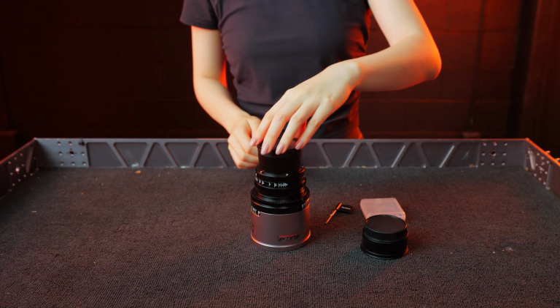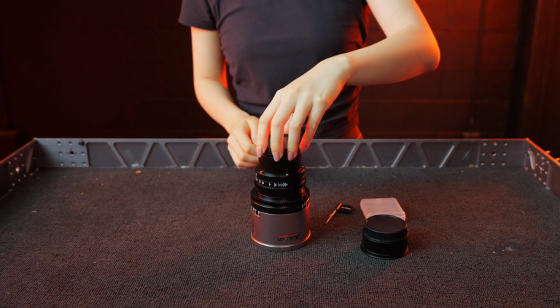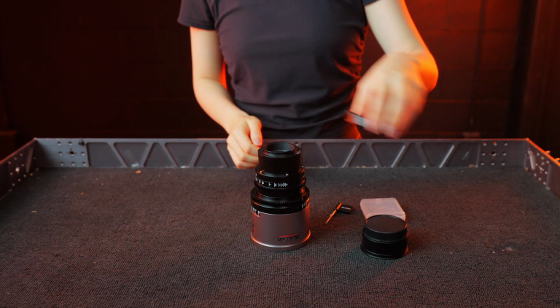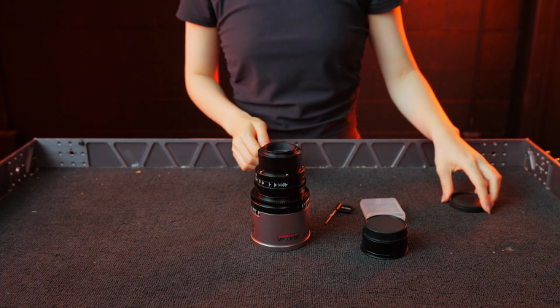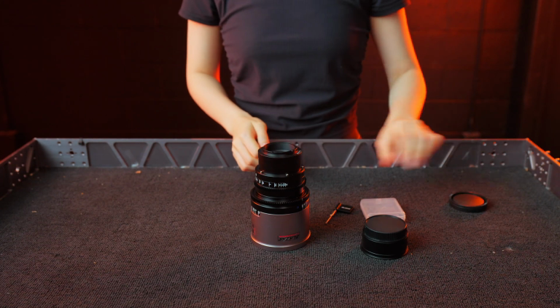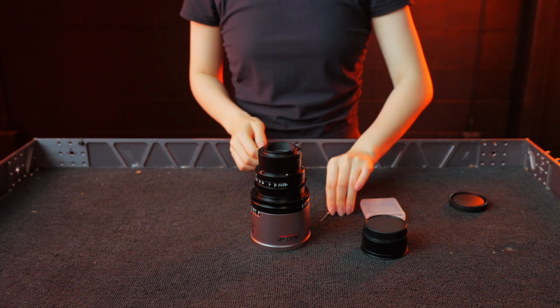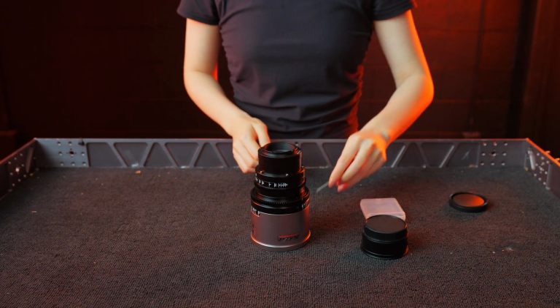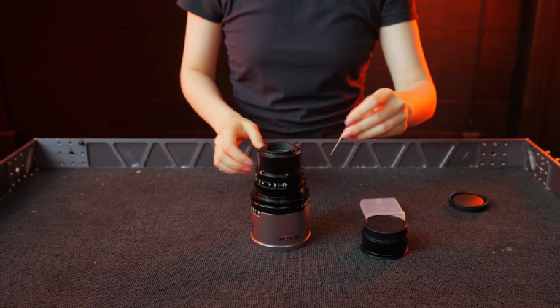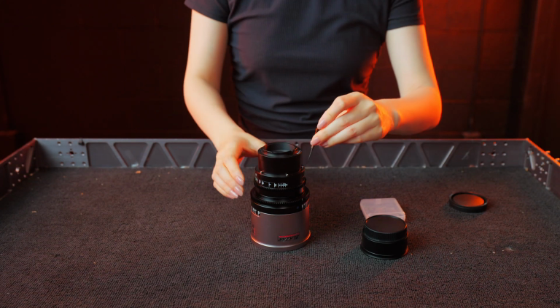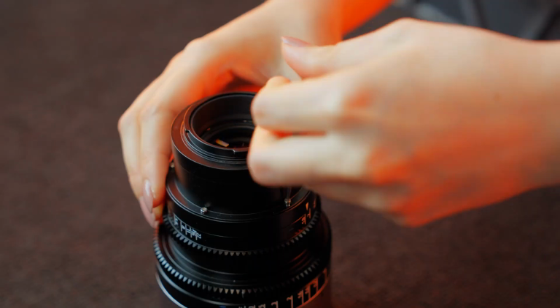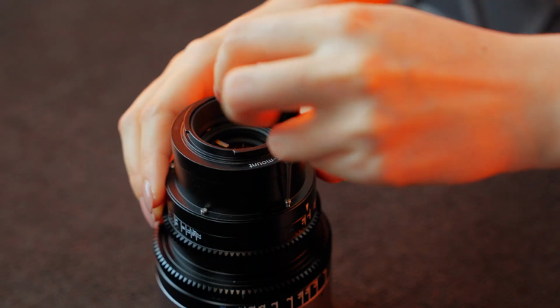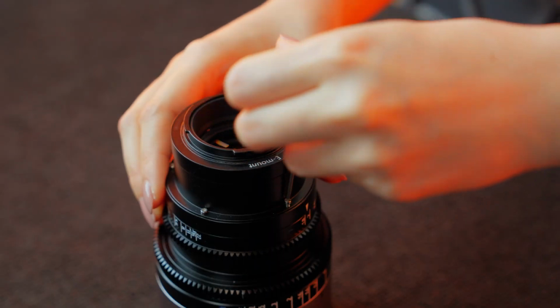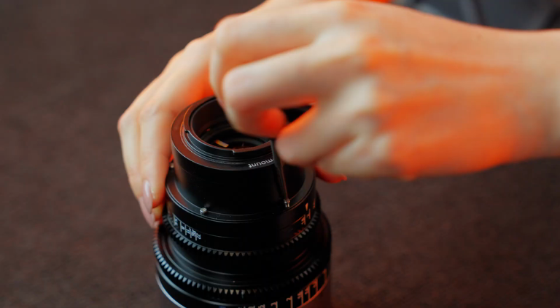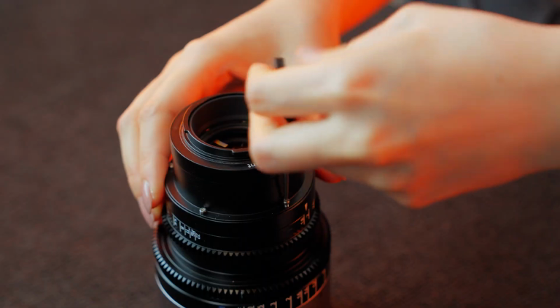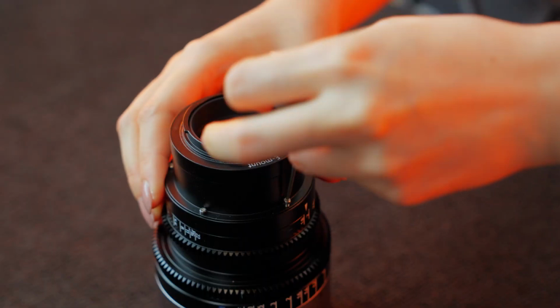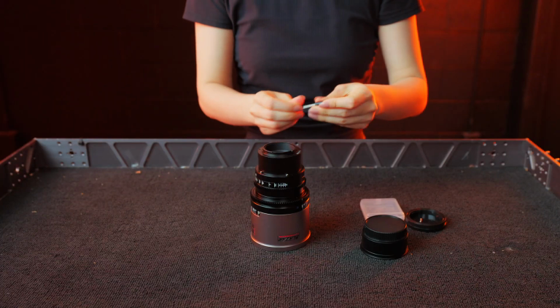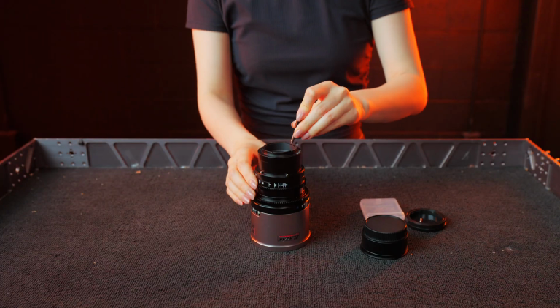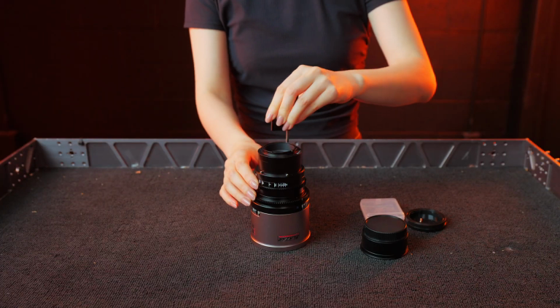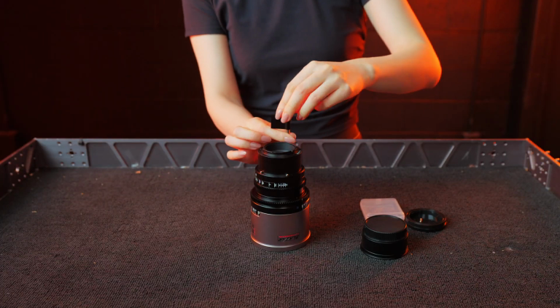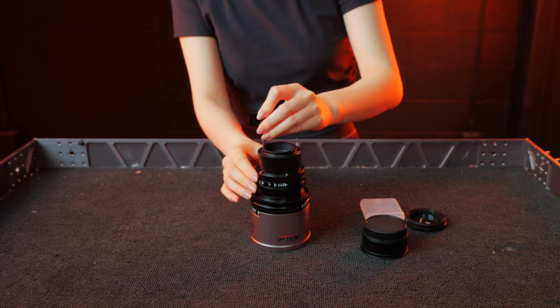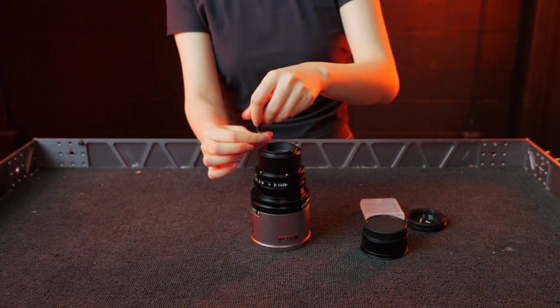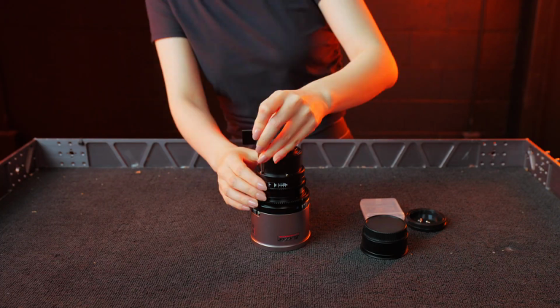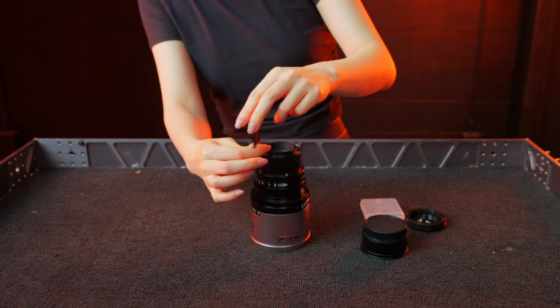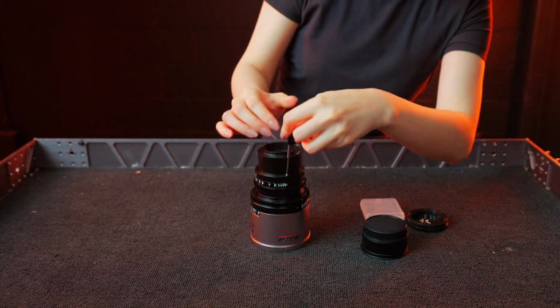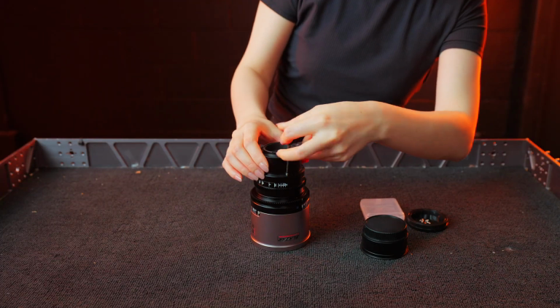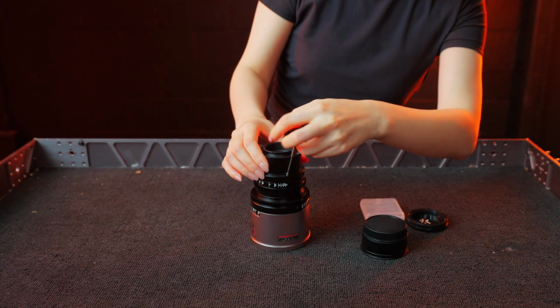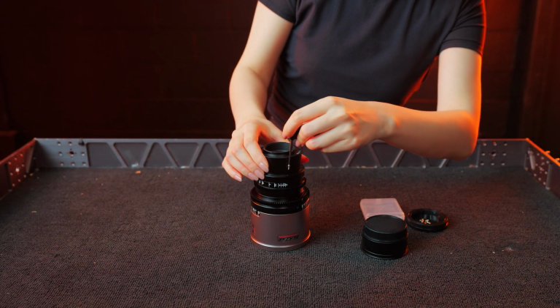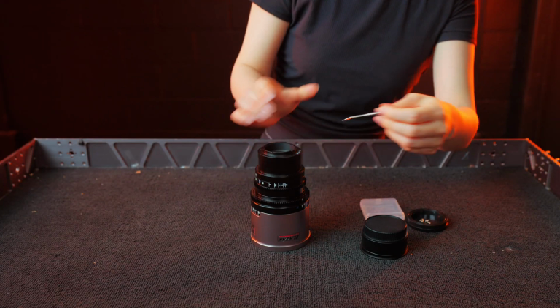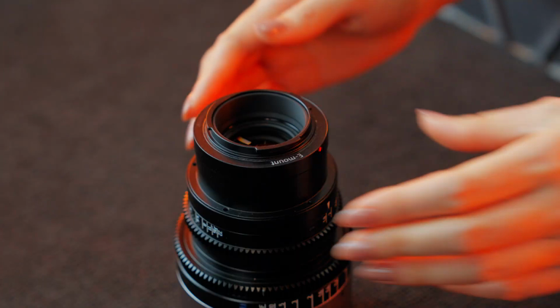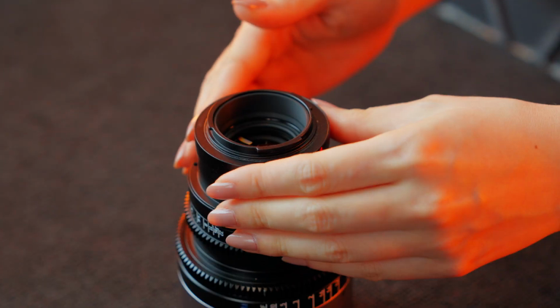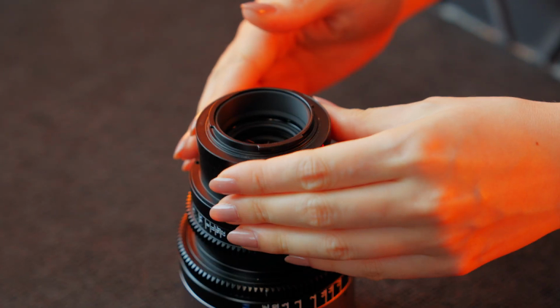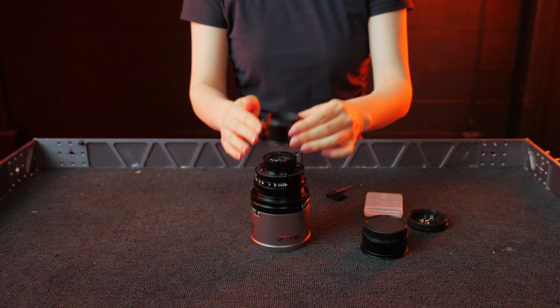First, remove the rear lens cap. Using your T5 or T5H tool, unscrew the five screws. You can put these screws aside to reuse with your new mount. Now gently remove the E-mount.